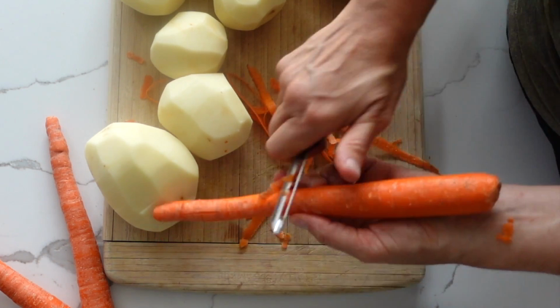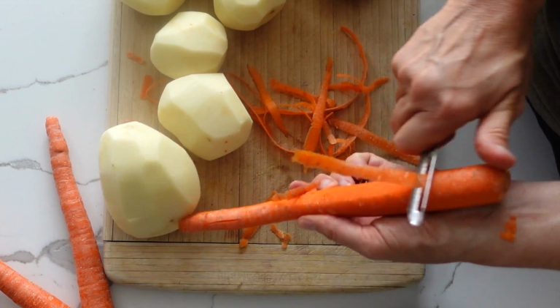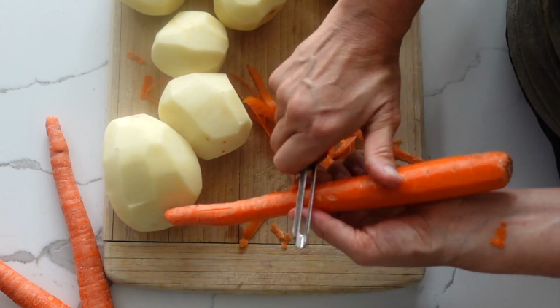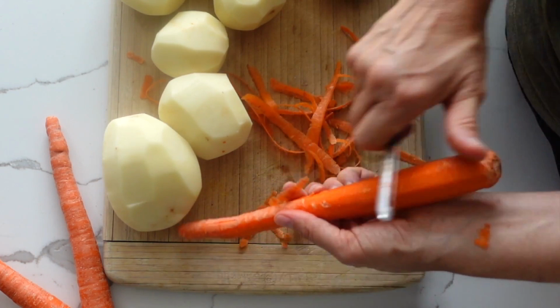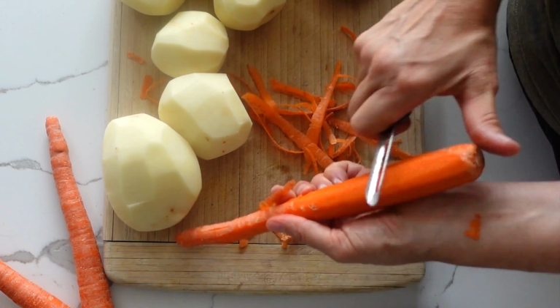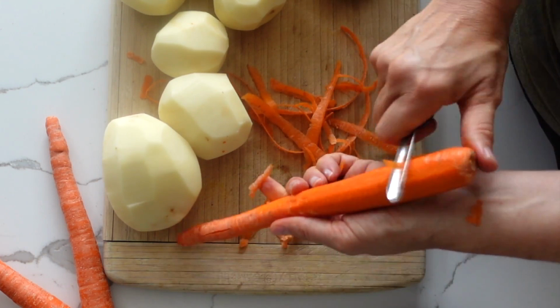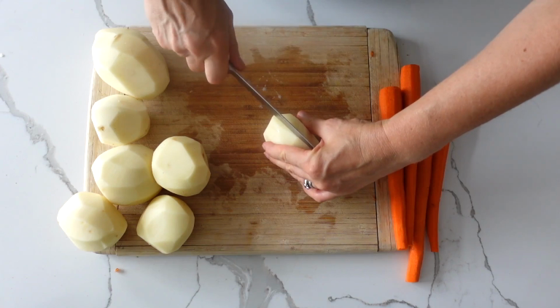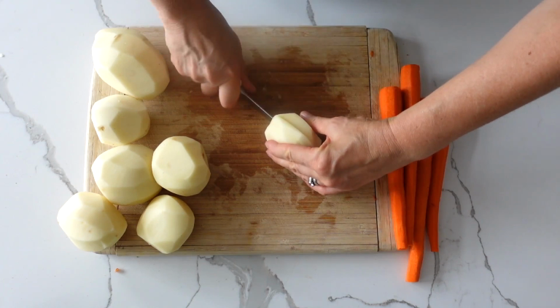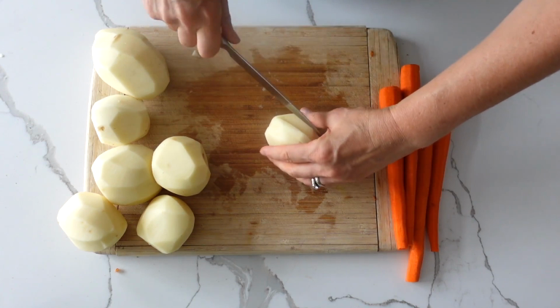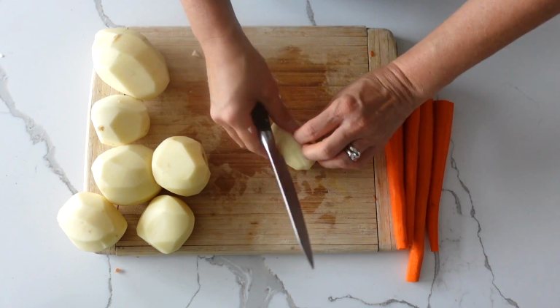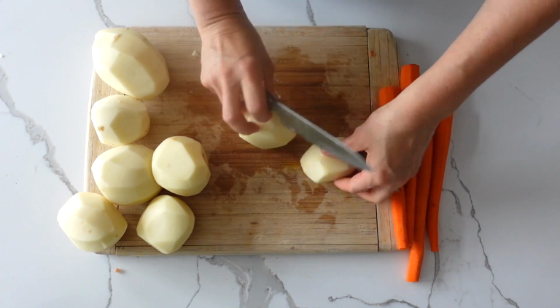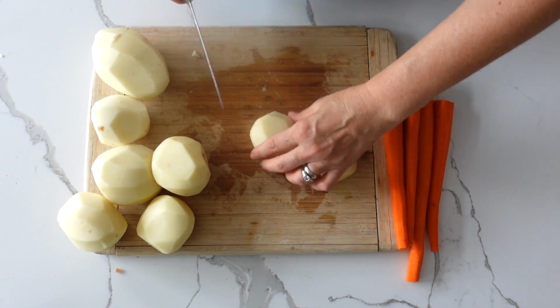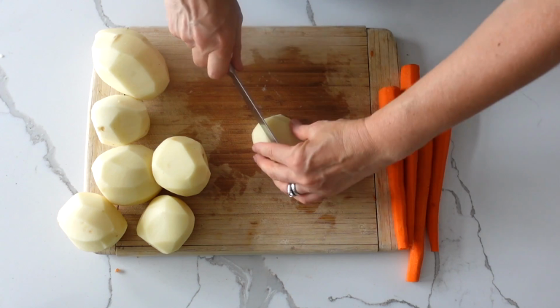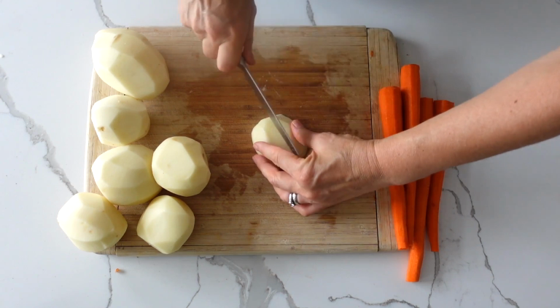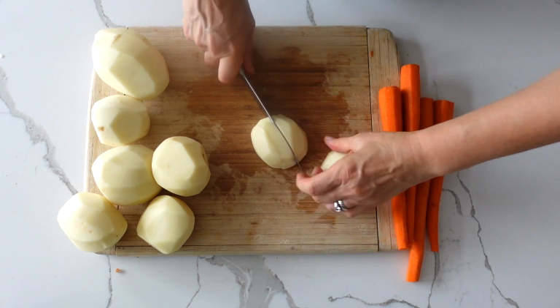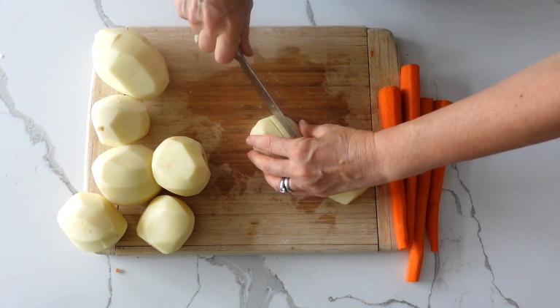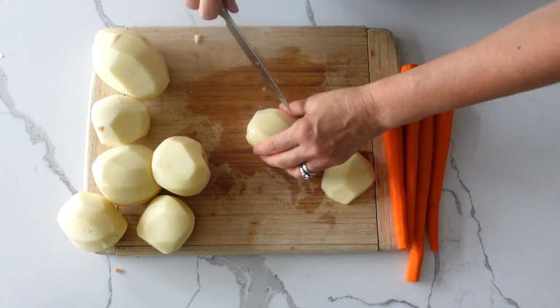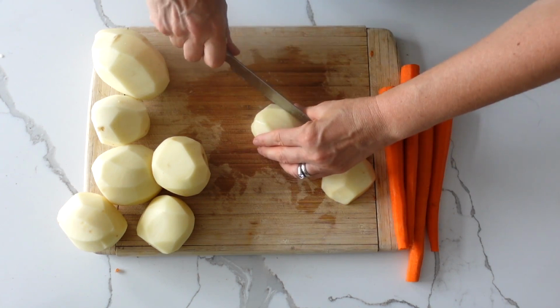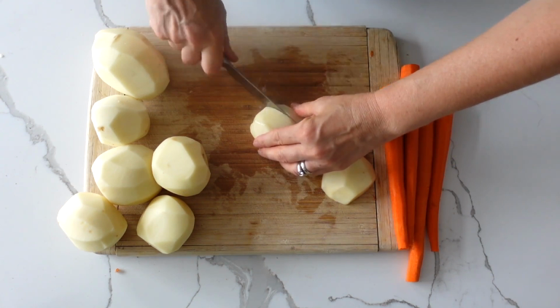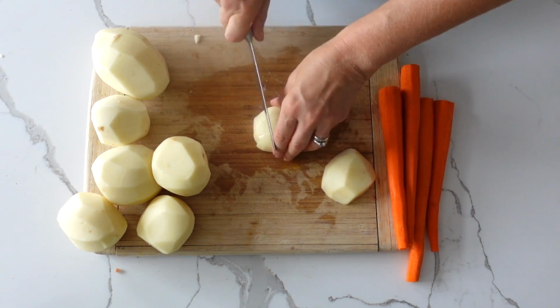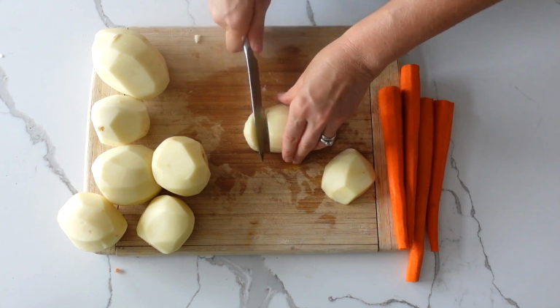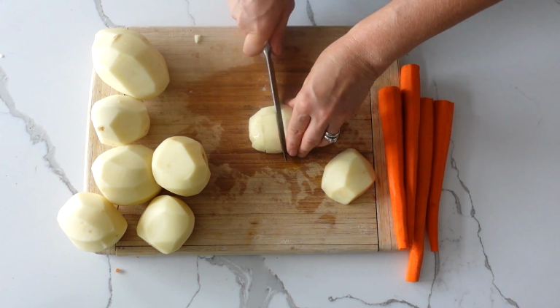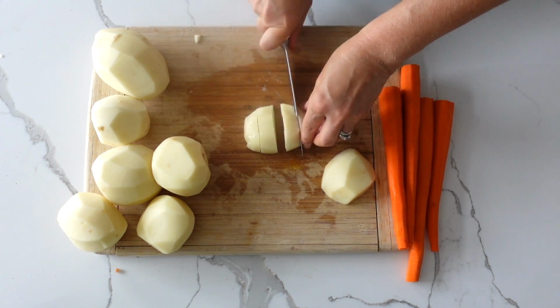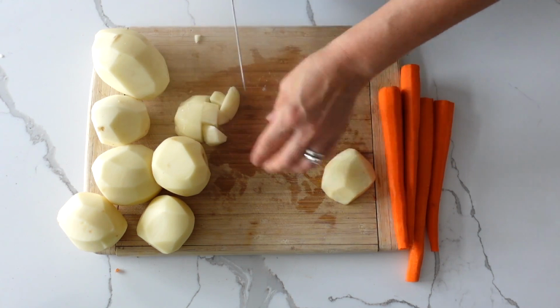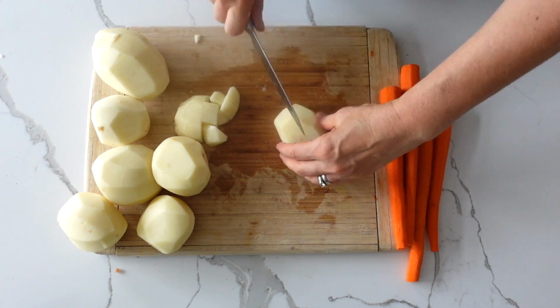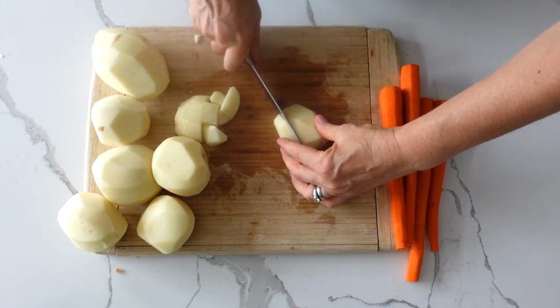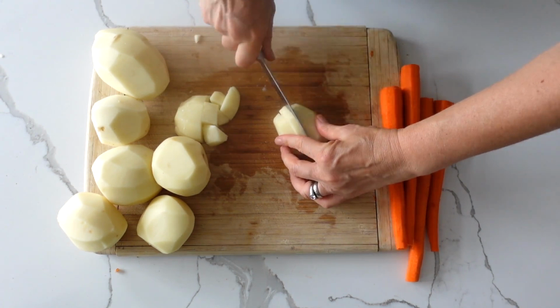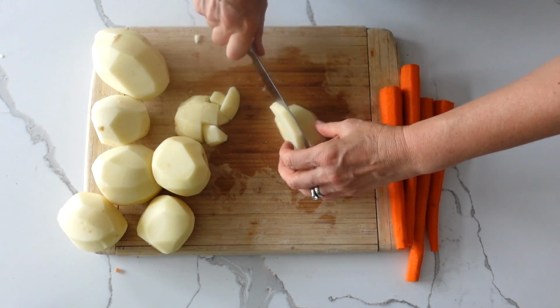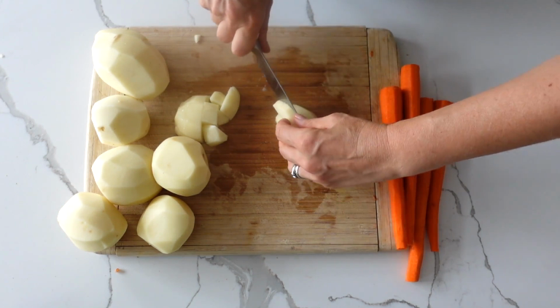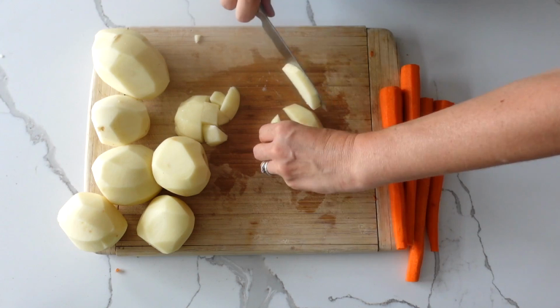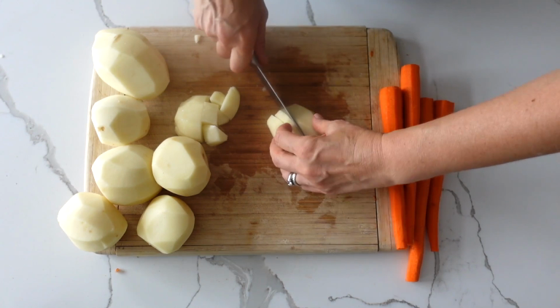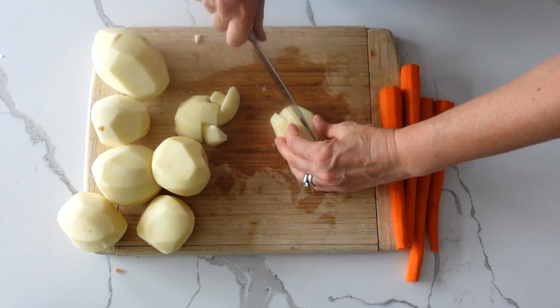For this recipe I'm going to use about seven potatoes and four carrots, and we're going to dice them very small so that they are easier and faster to cook.